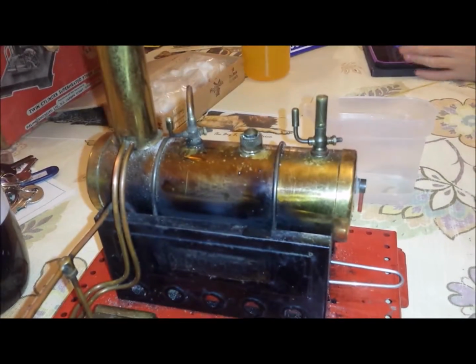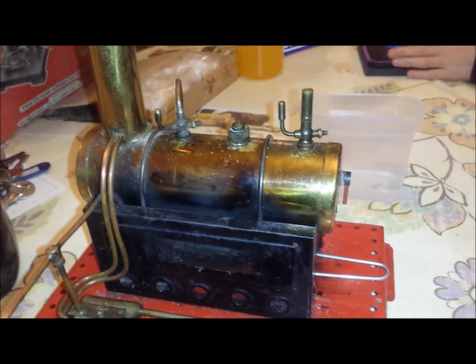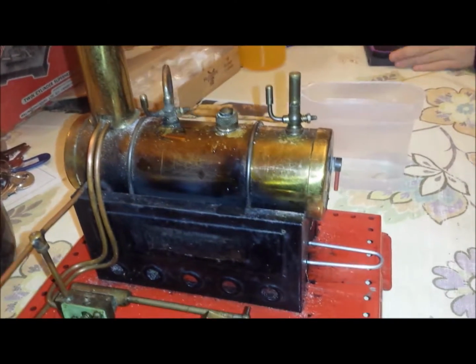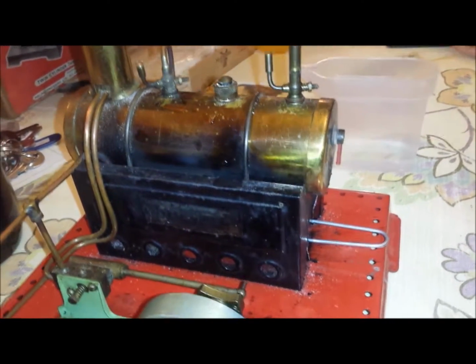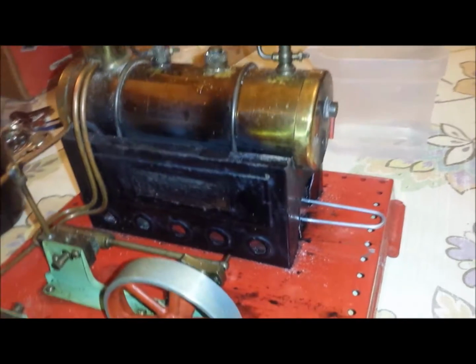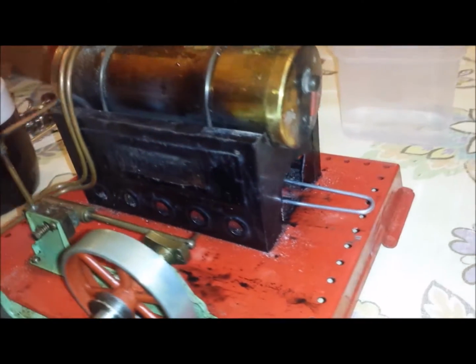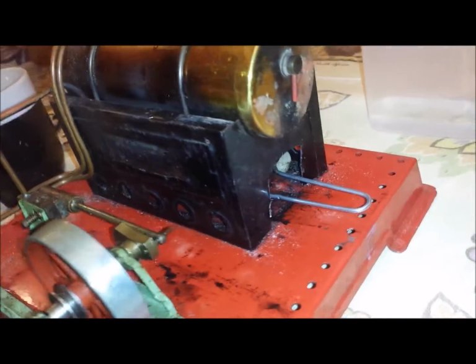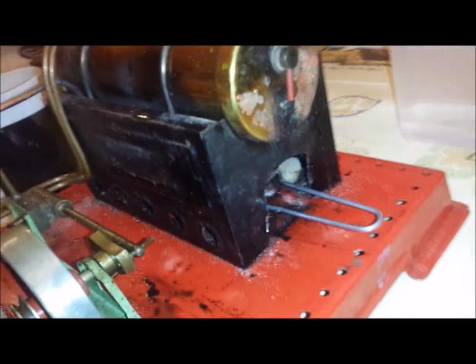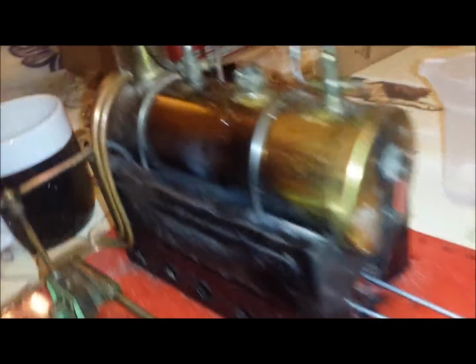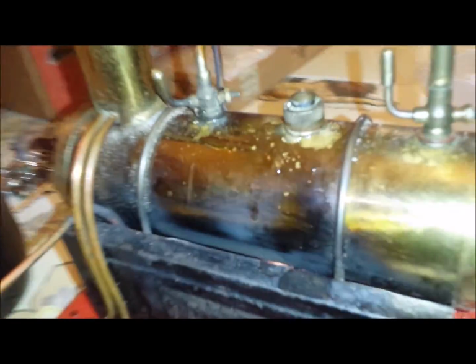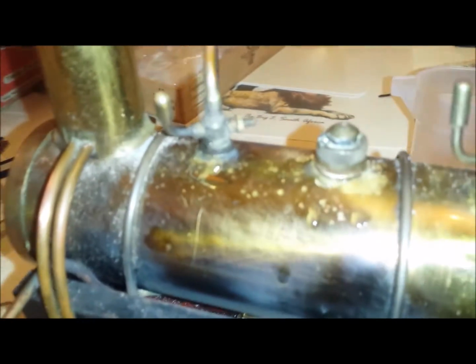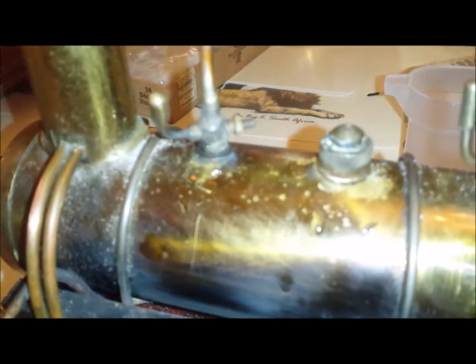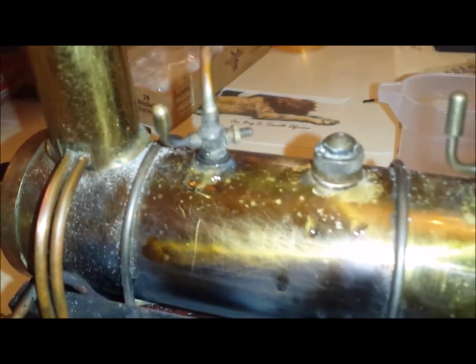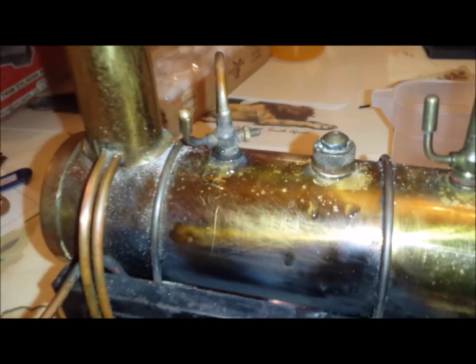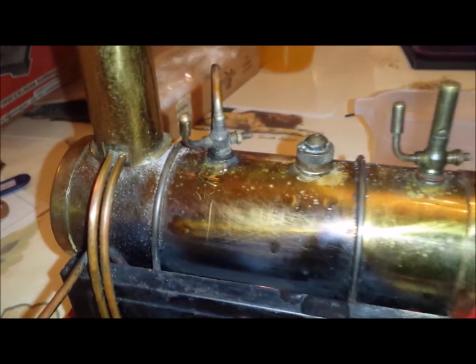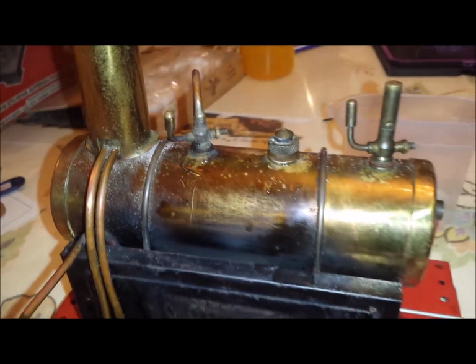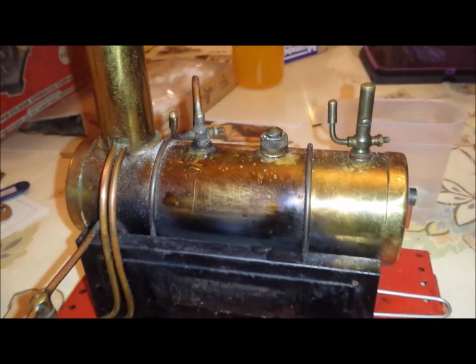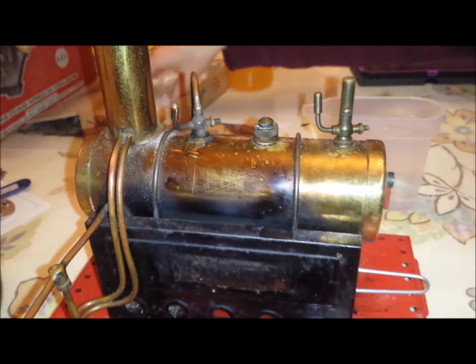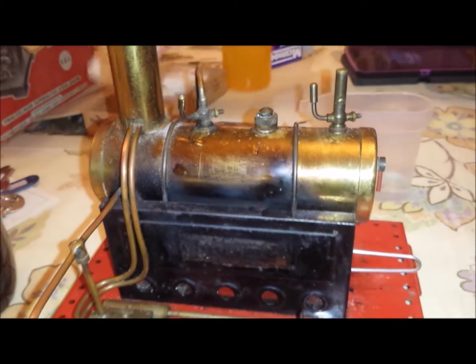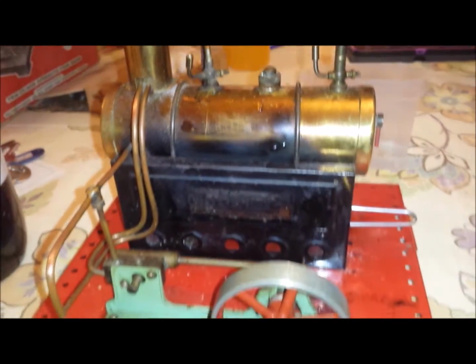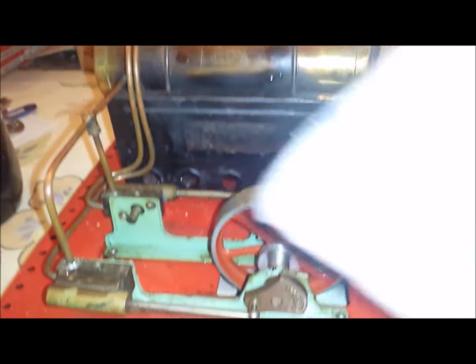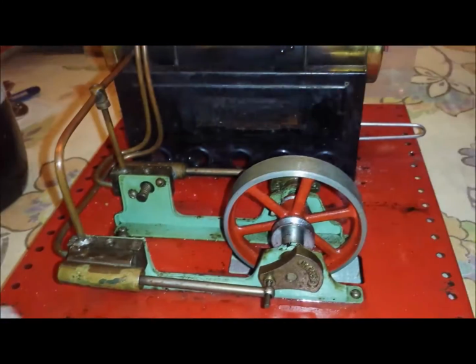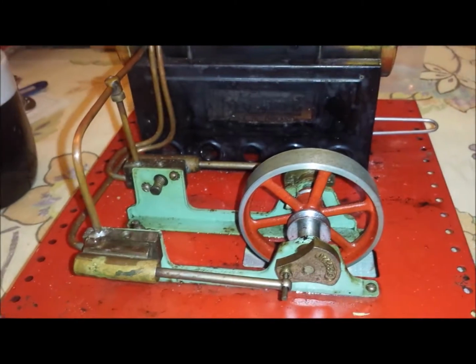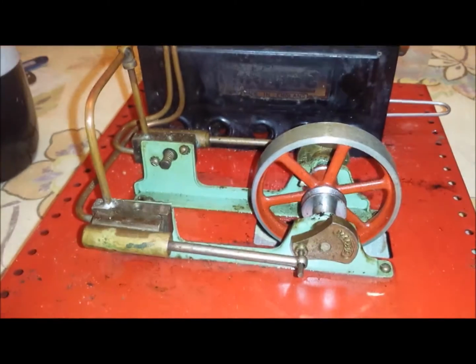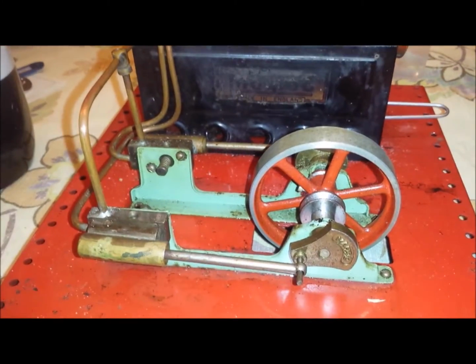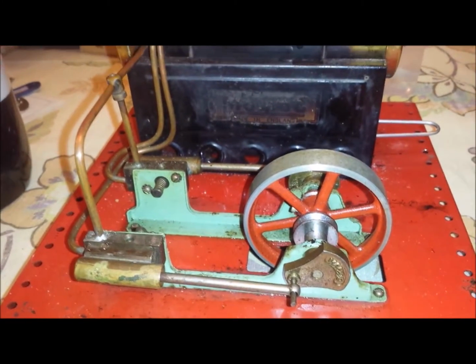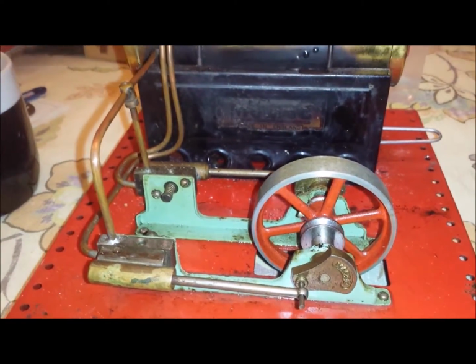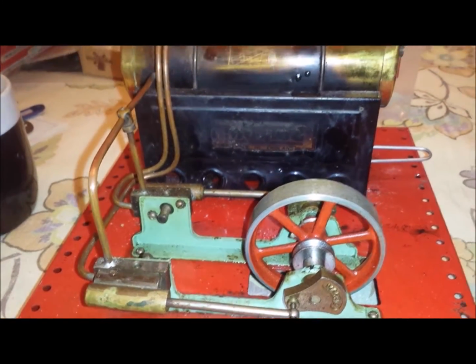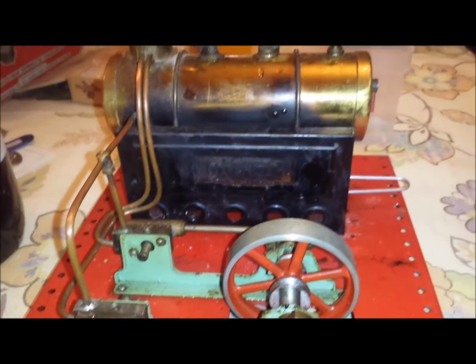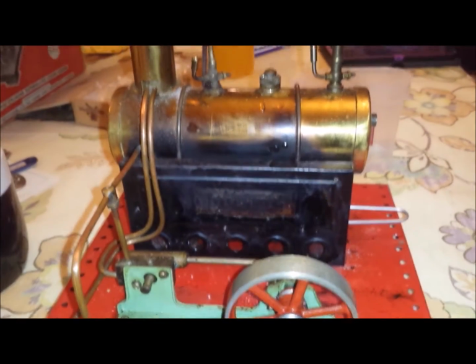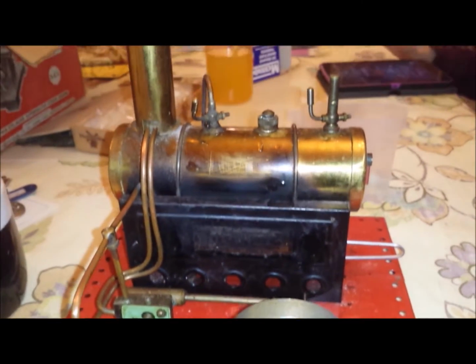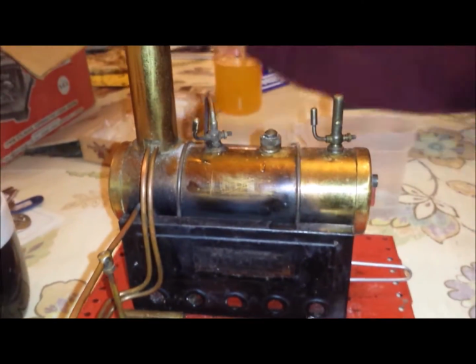Okay, take two — testing the mammoth steam engine. I filled the water right to the top. This time we only have one of these fuel tablets. Let's see what happens with this then.